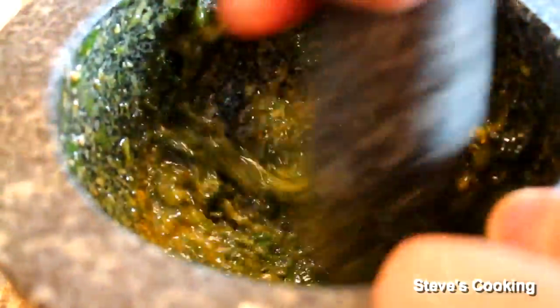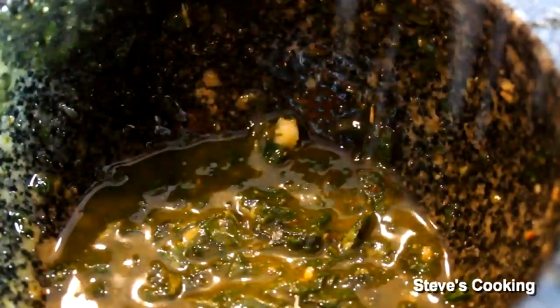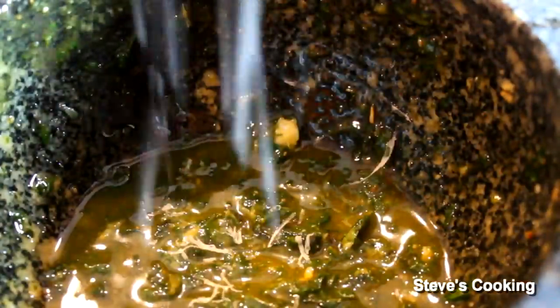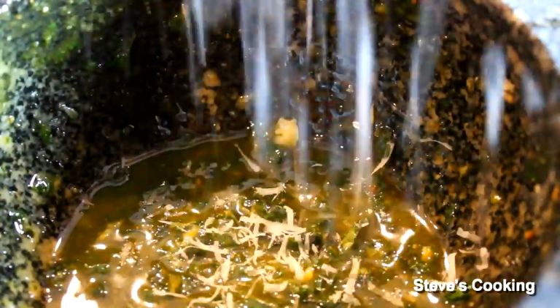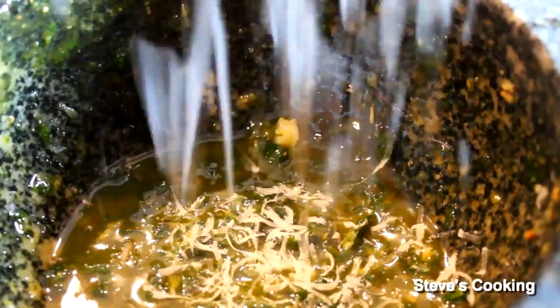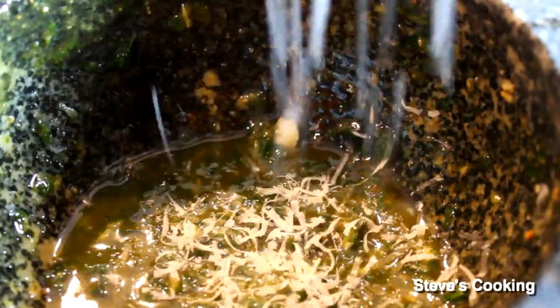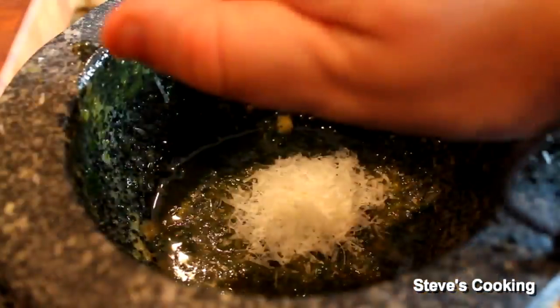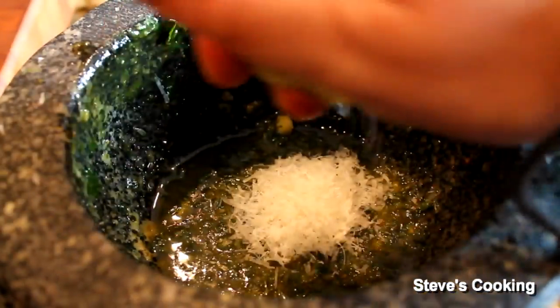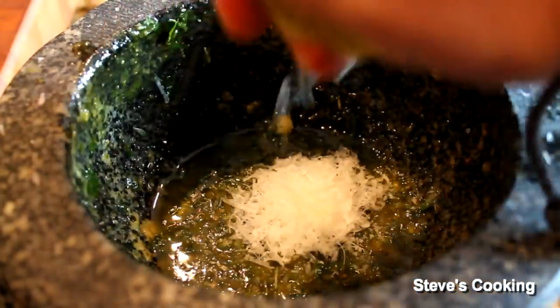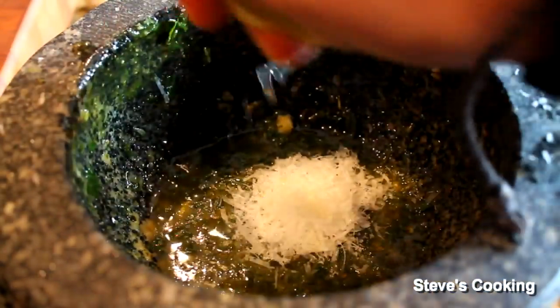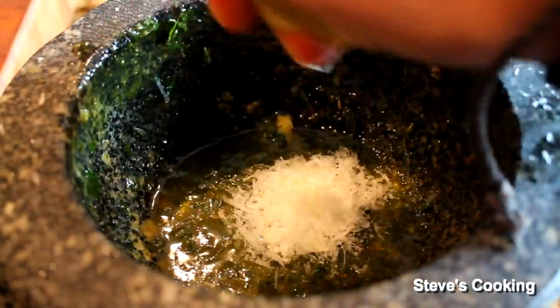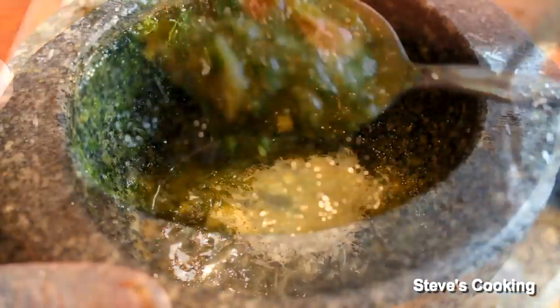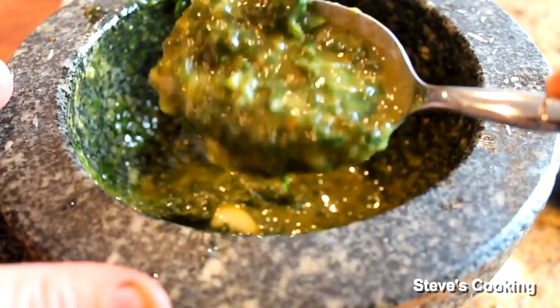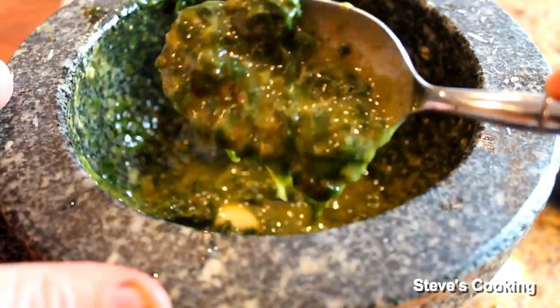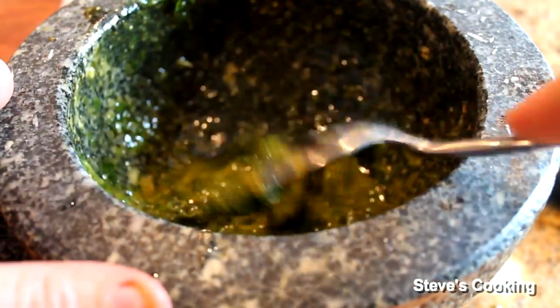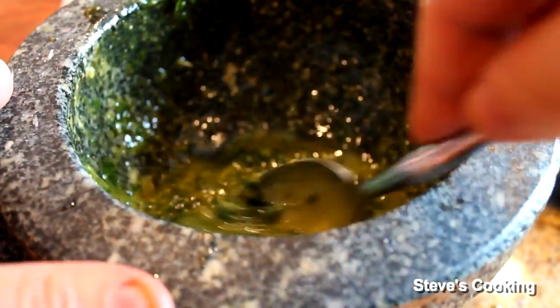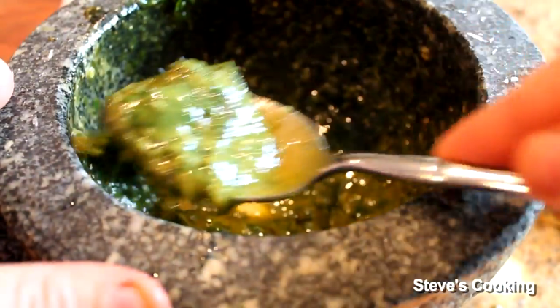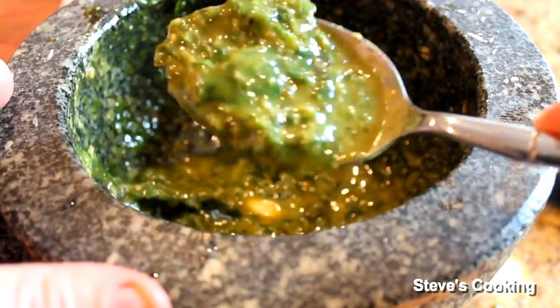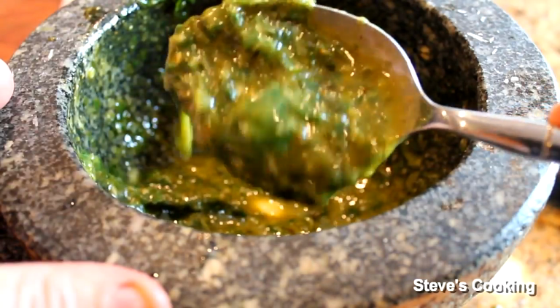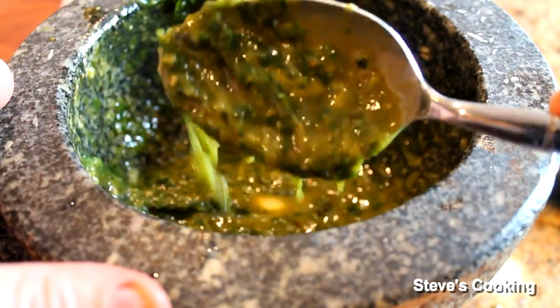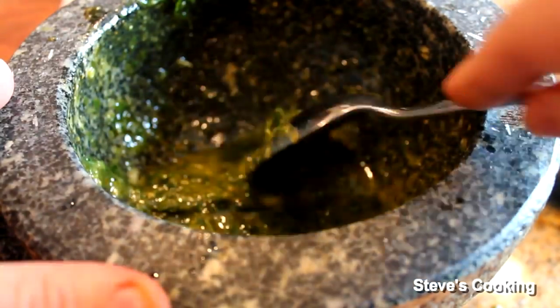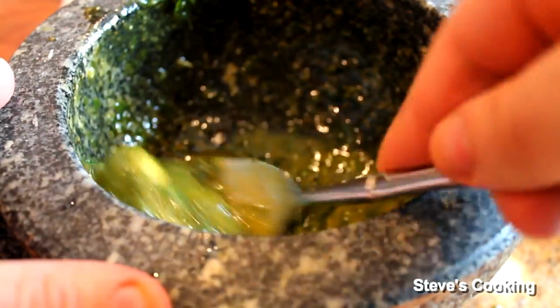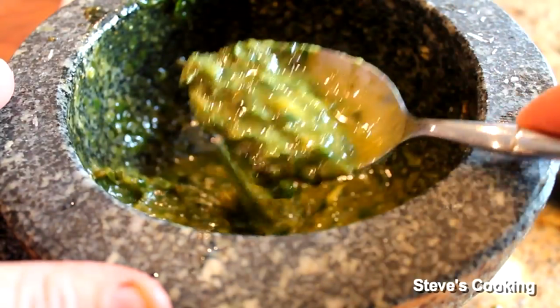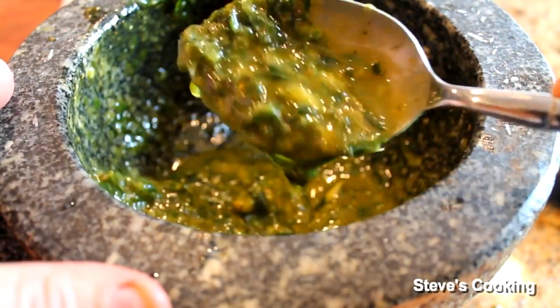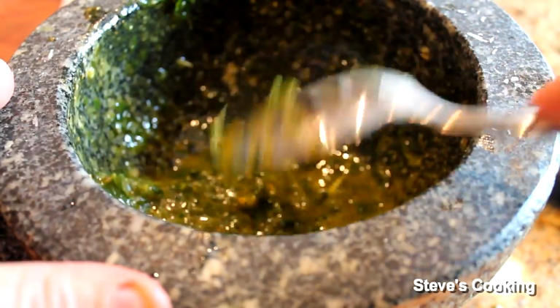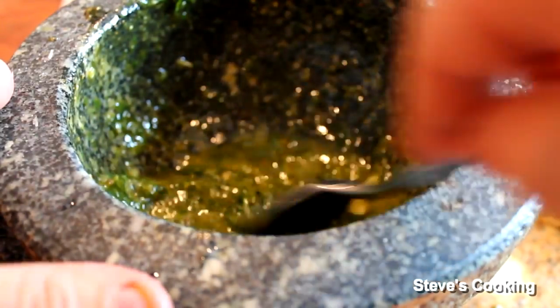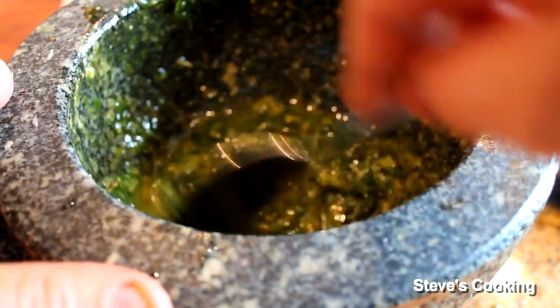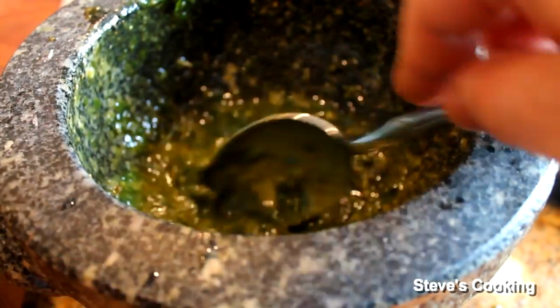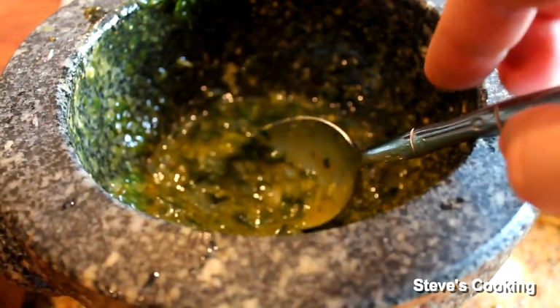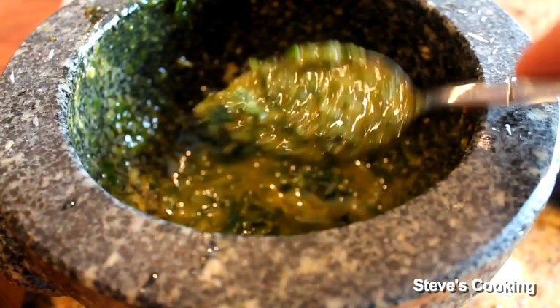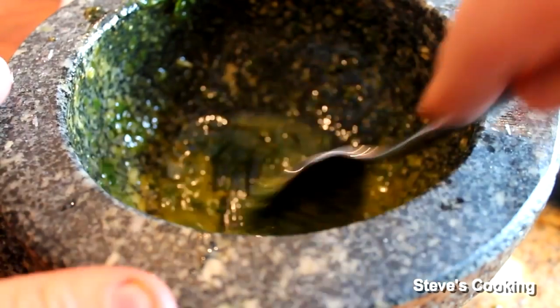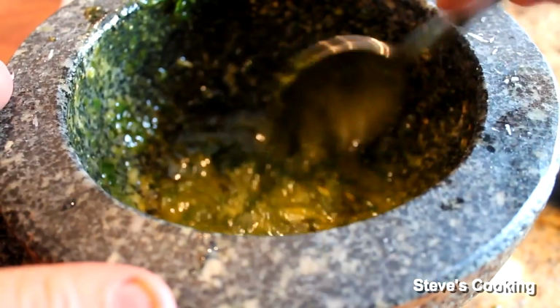Now add some good quality parmesan. A little bit of lemon juice goes in. Look at that — that's the consistency that you want. We don't really need to season it because we put the parmesan cheese in there and that's pretty salty, but you can add salt or some pepper if you want.